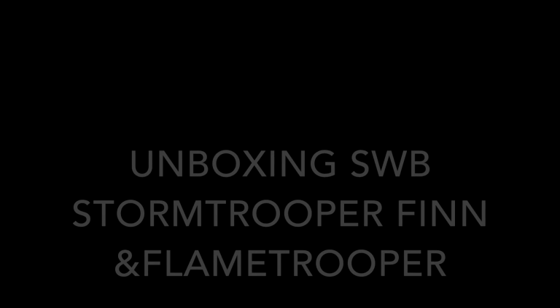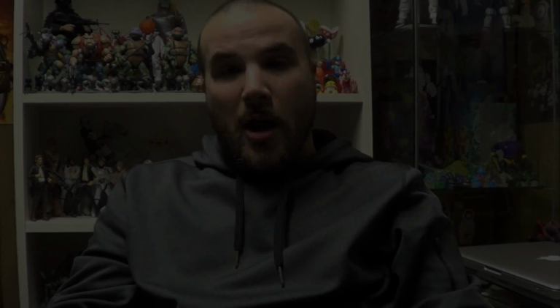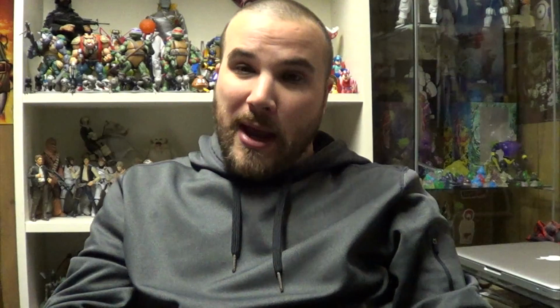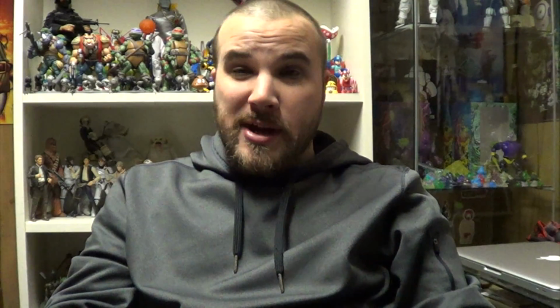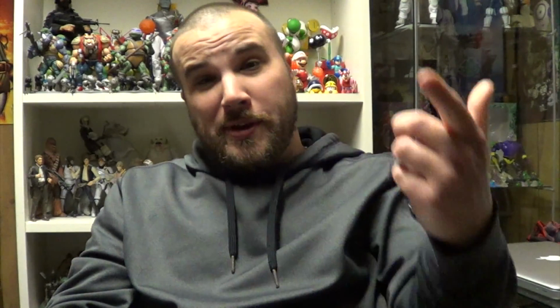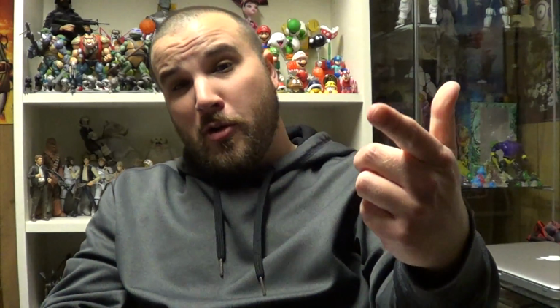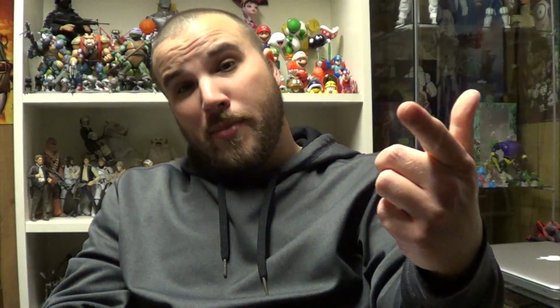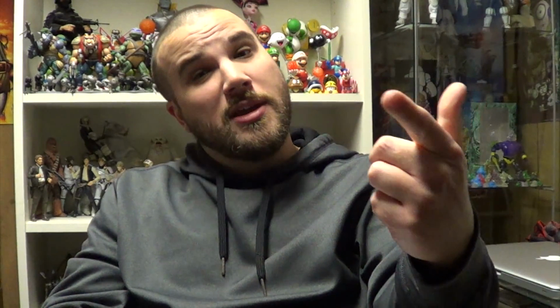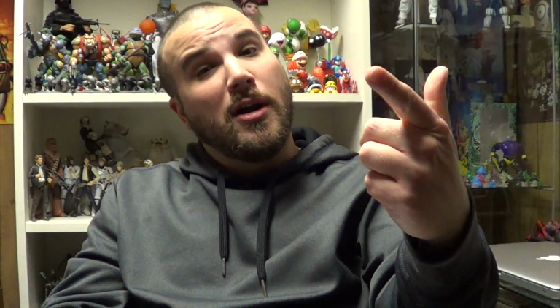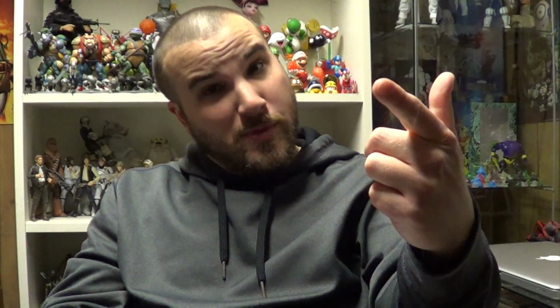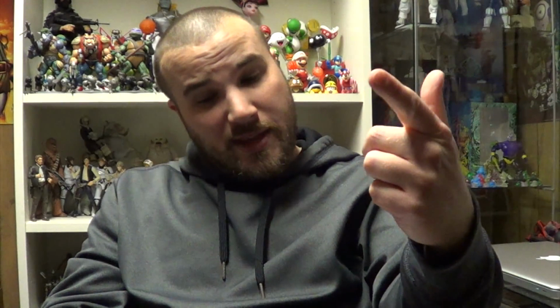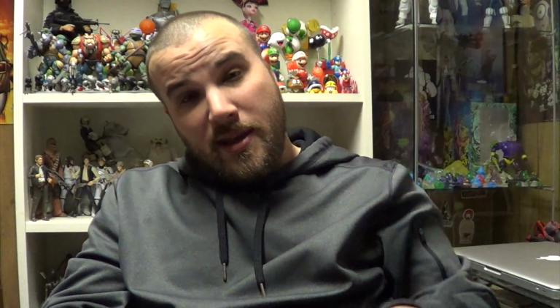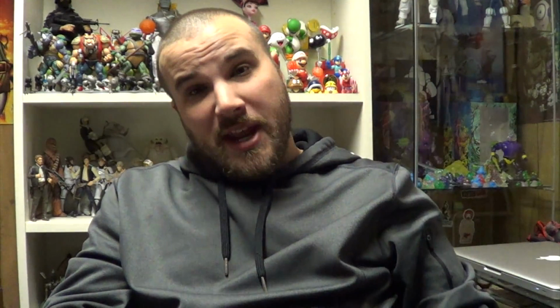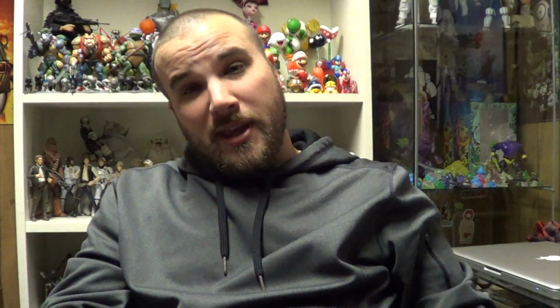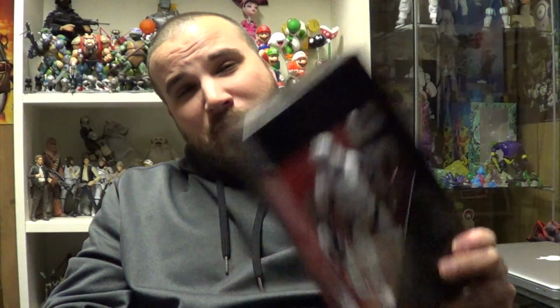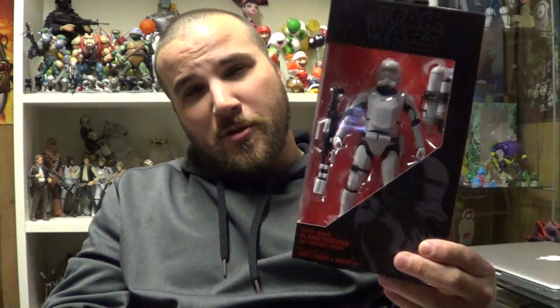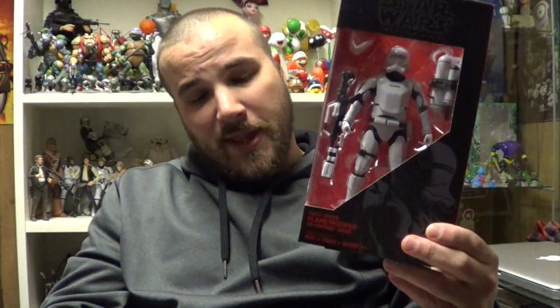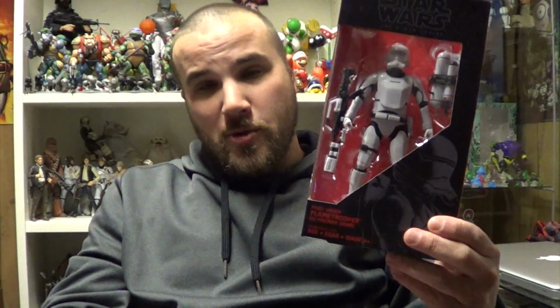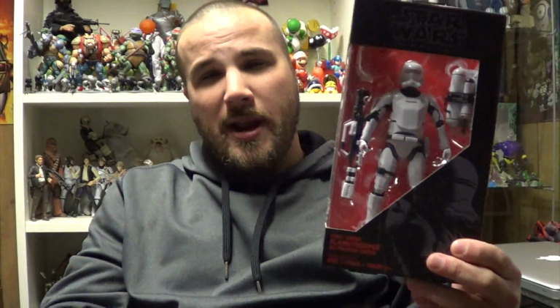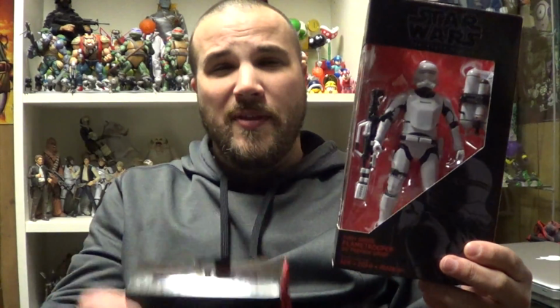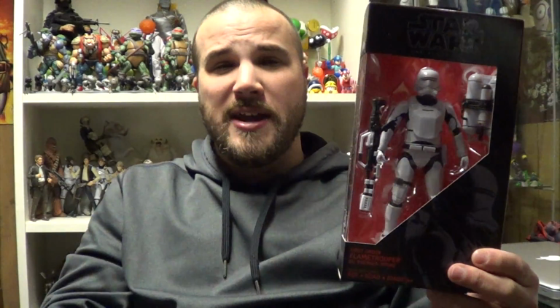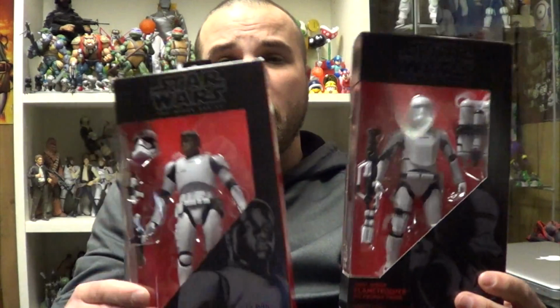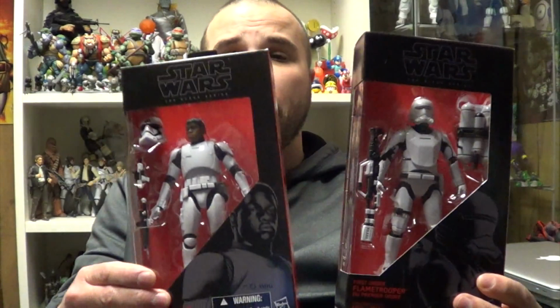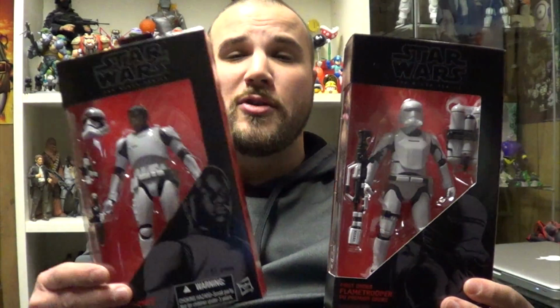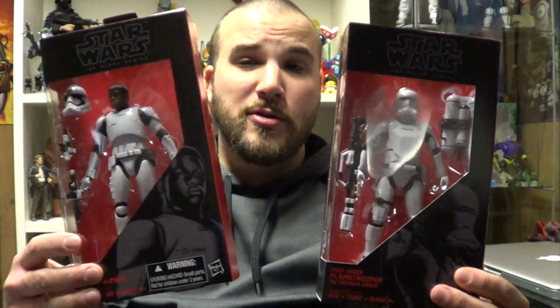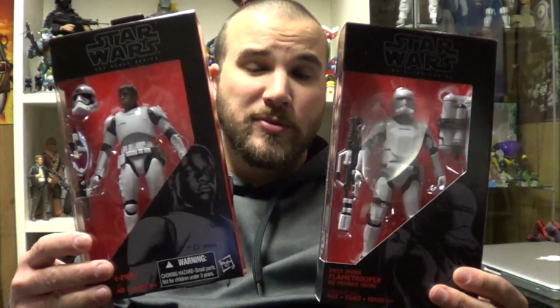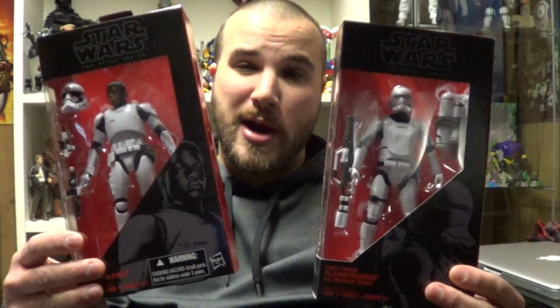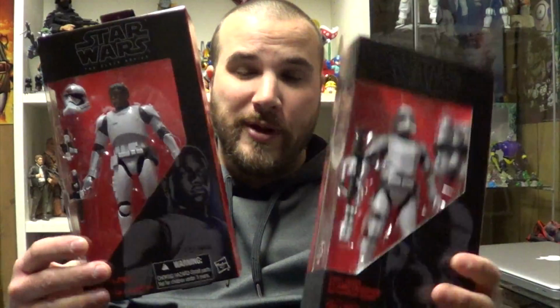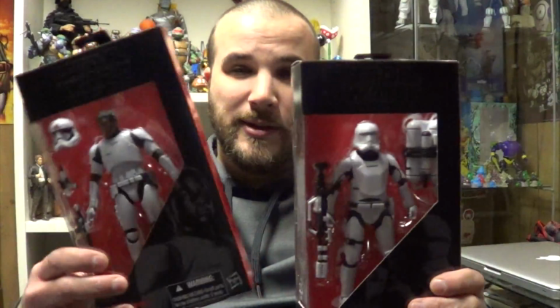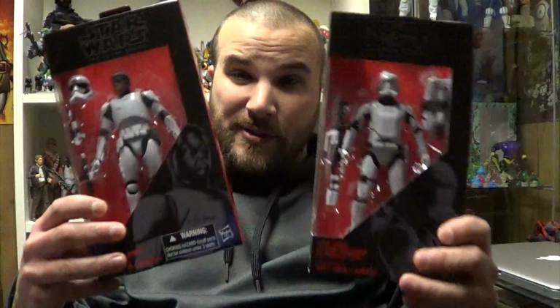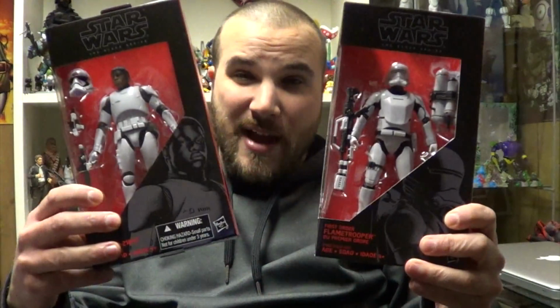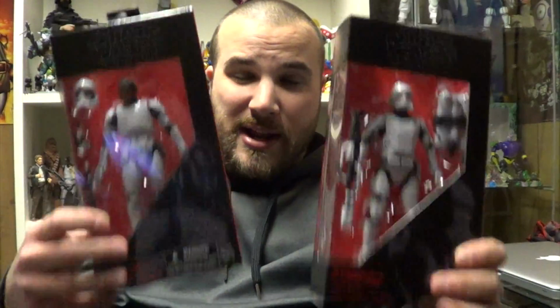Doc Rampageo here with another toy unboxing on Doomkick TV. Today we're looking at the First Order Flame Trooper and Finn in First Order Stormtrooper outfit. Let's dive right in.